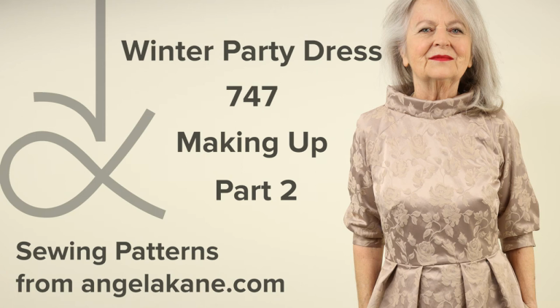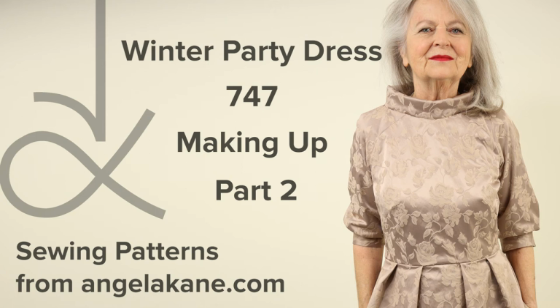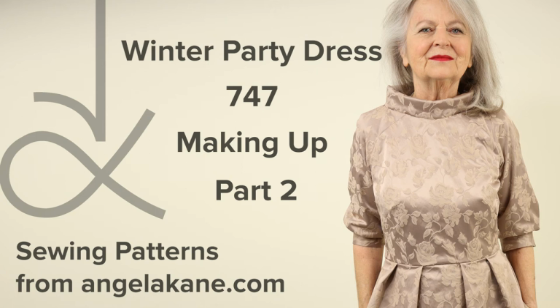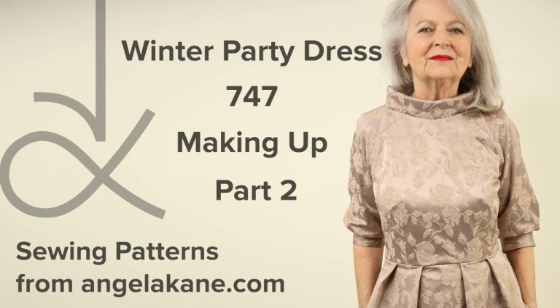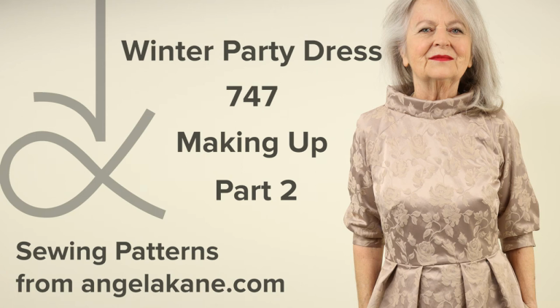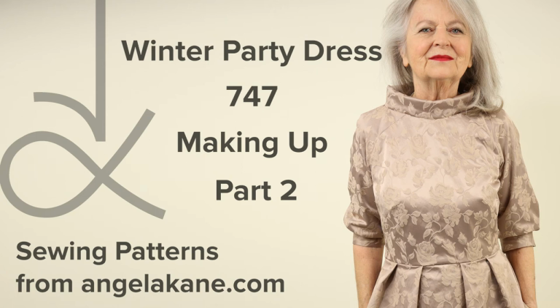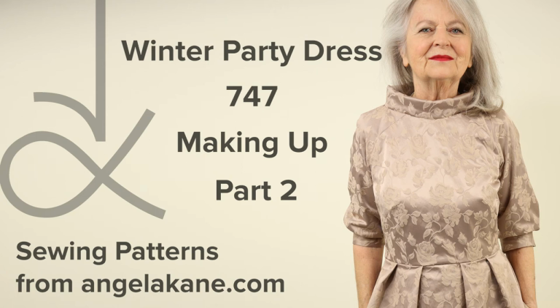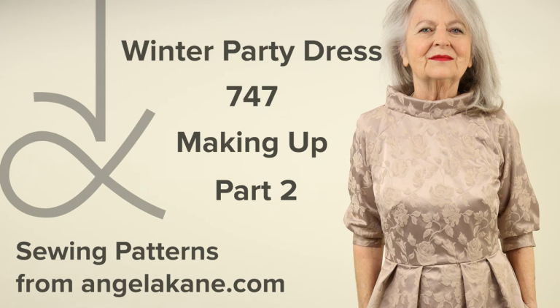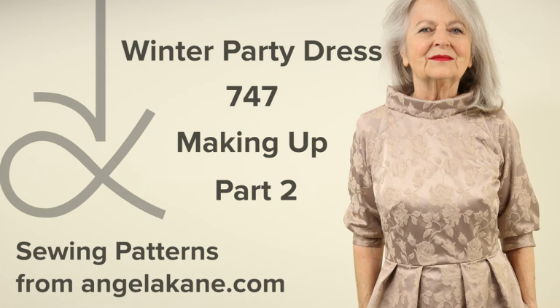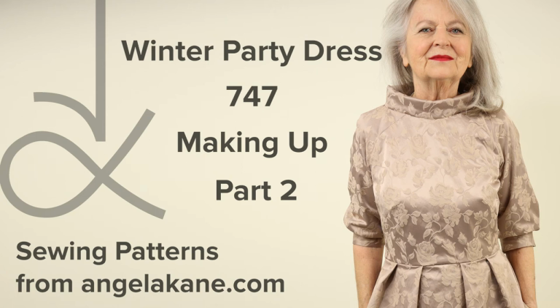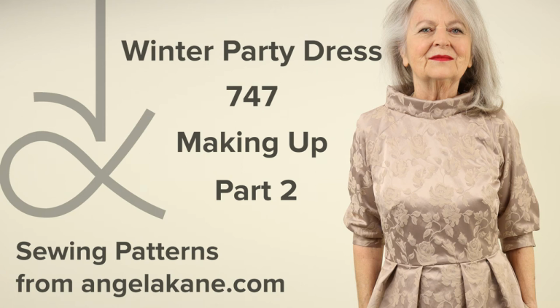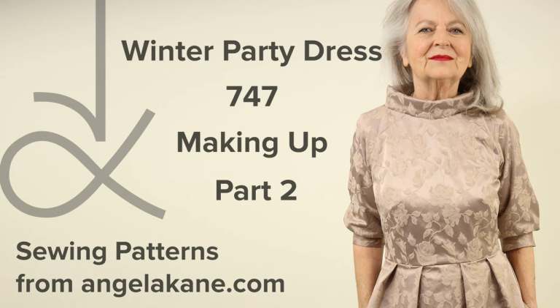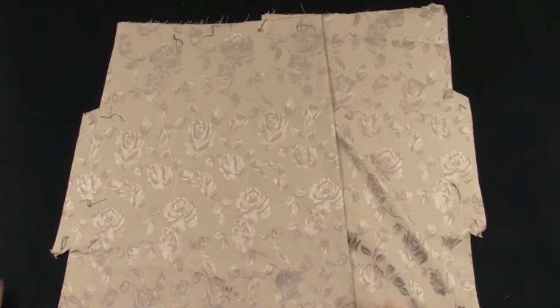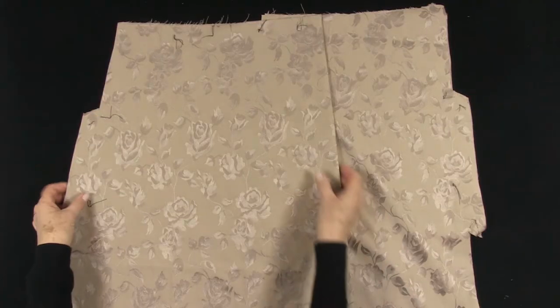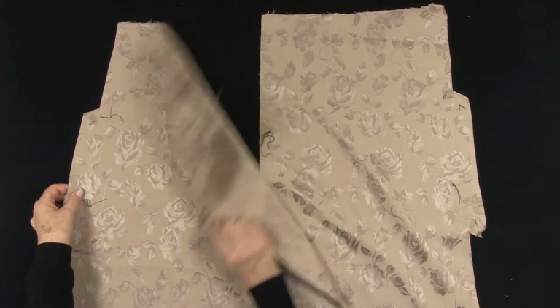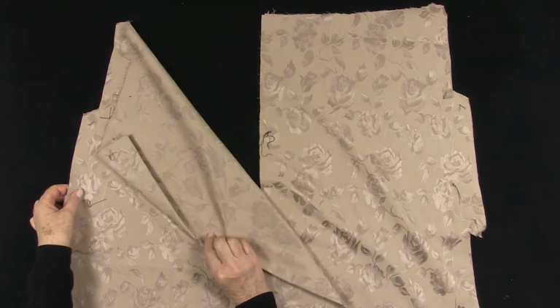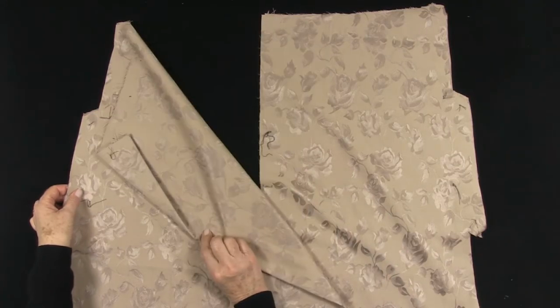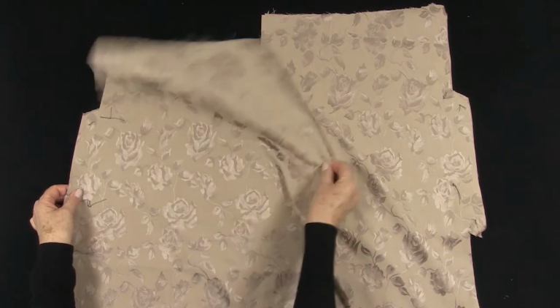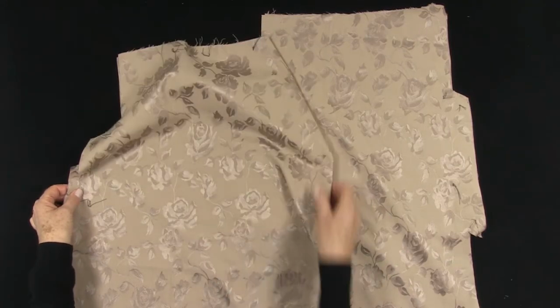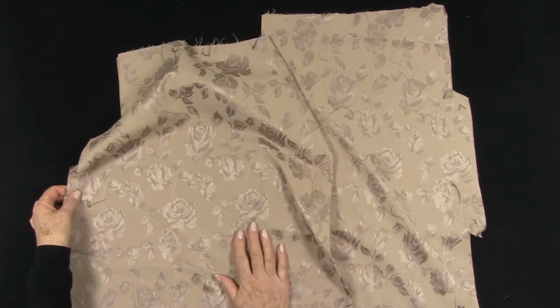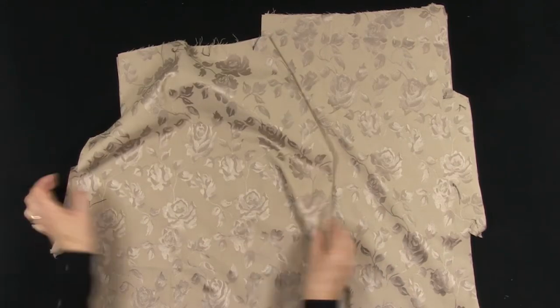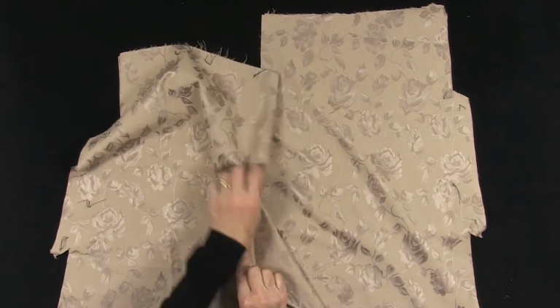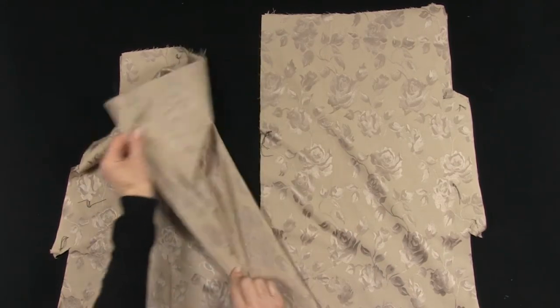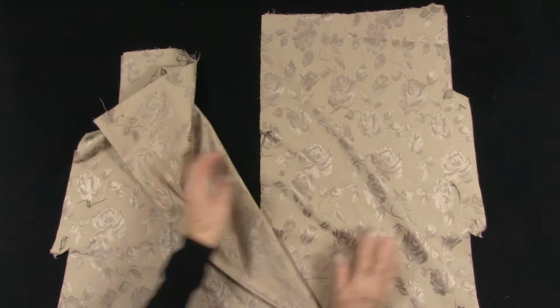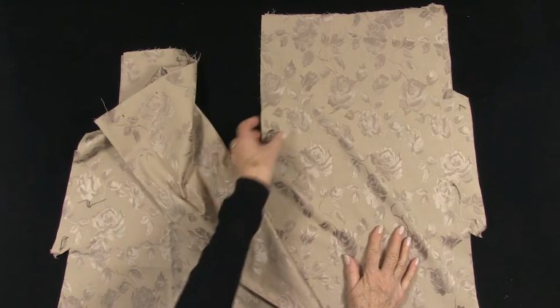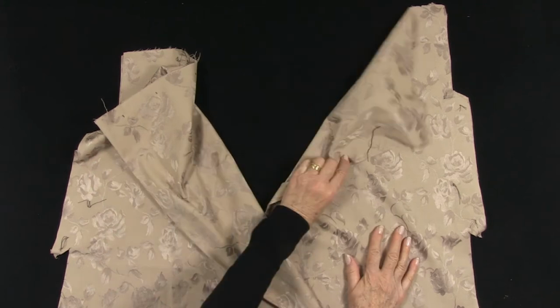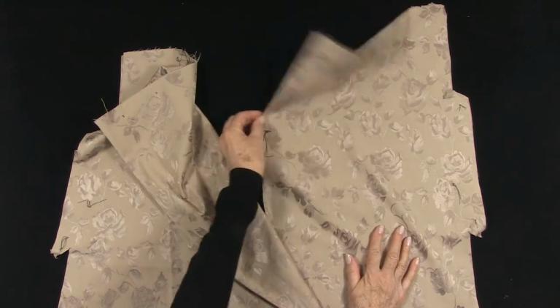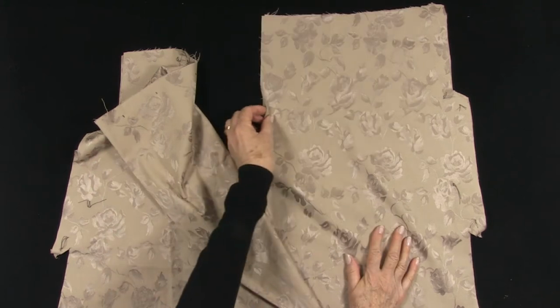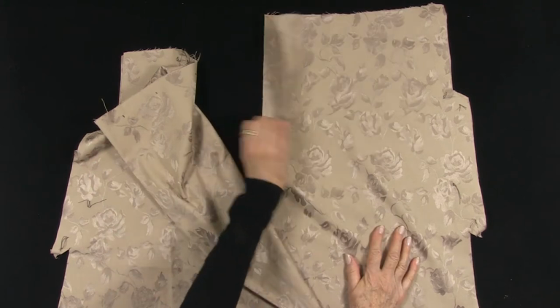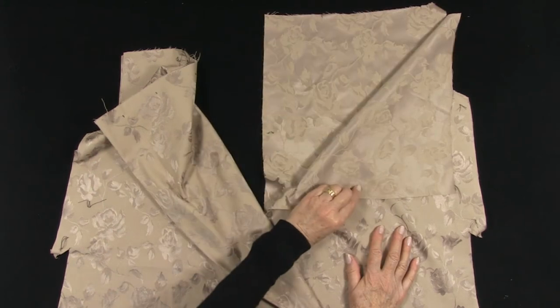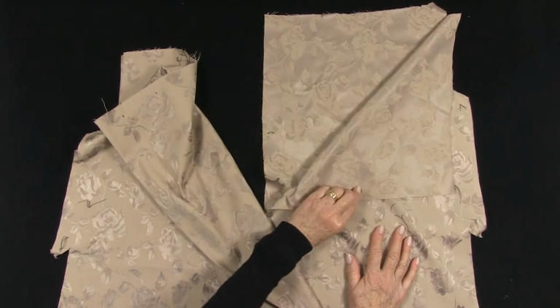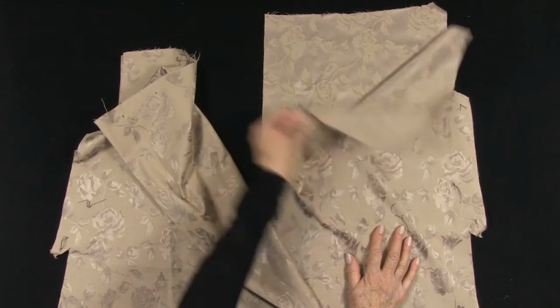Part 2 of the Winter Party Dress Making Up. Now for the skirt. This is the front with the fold. This is the back with the zip opening.